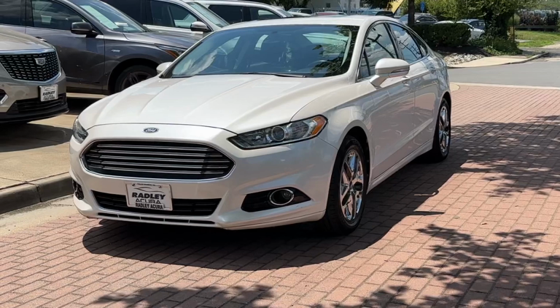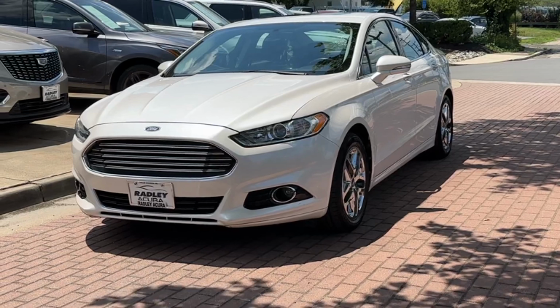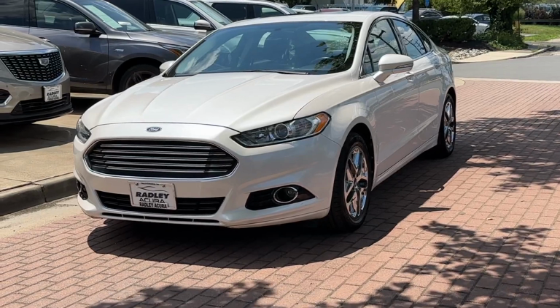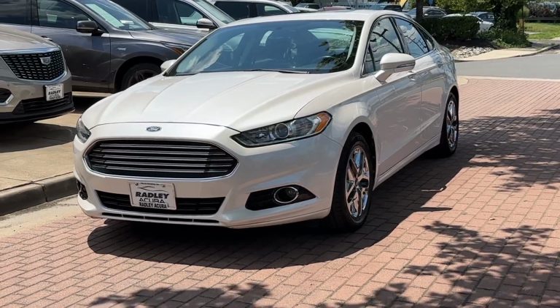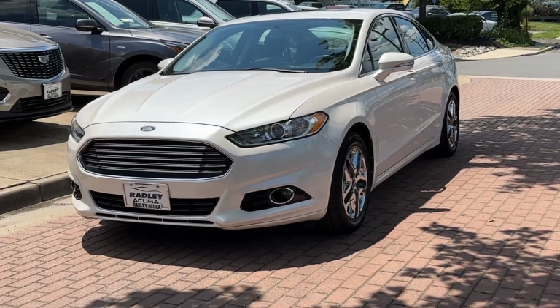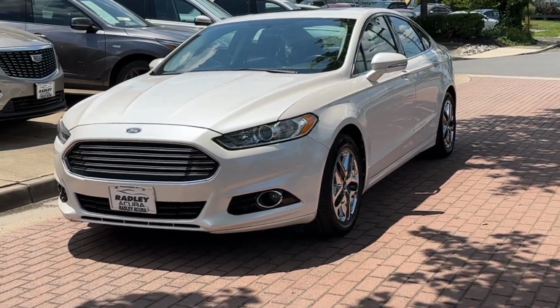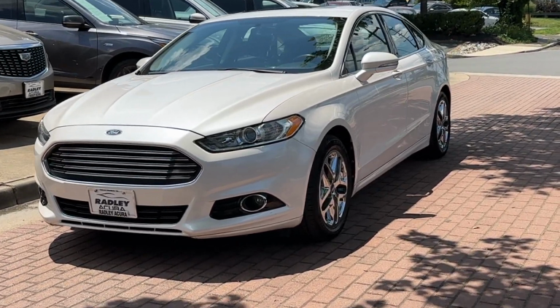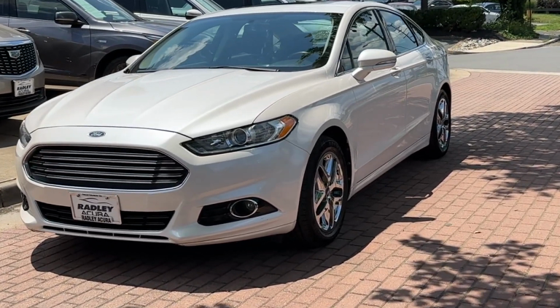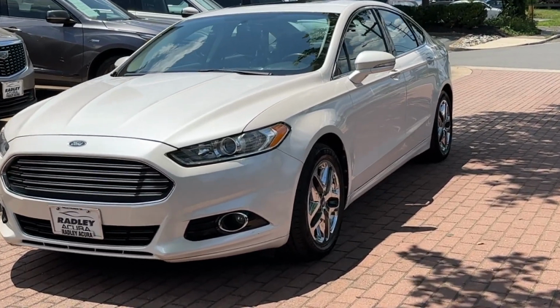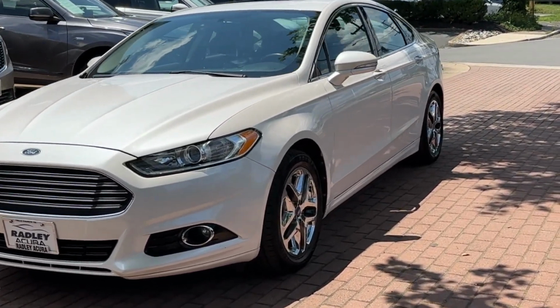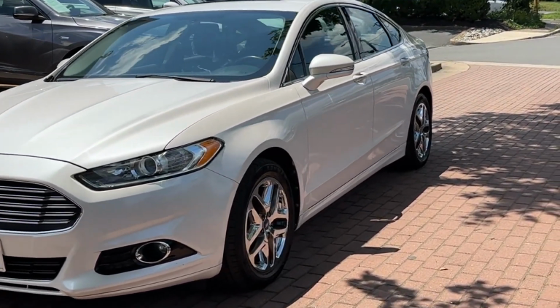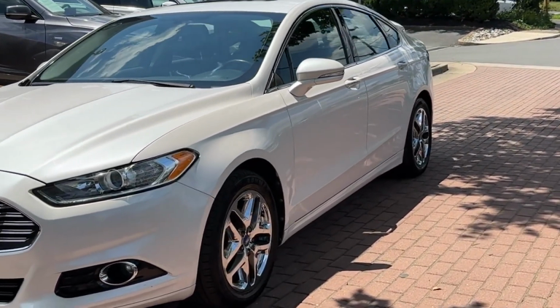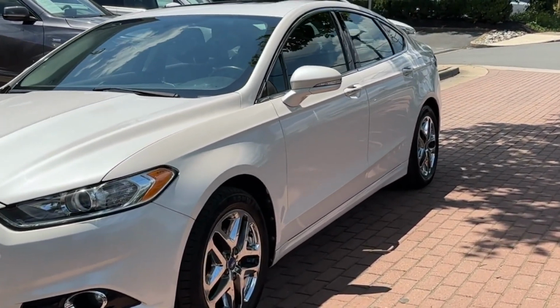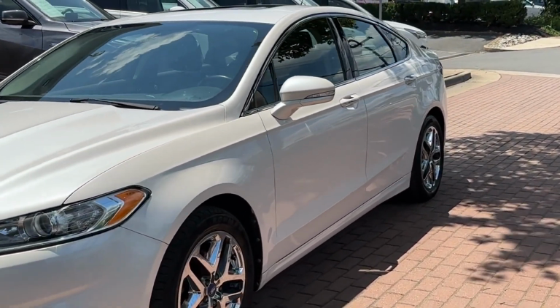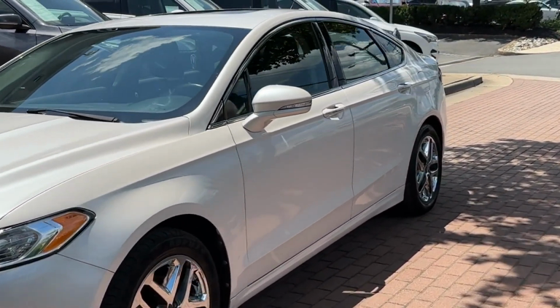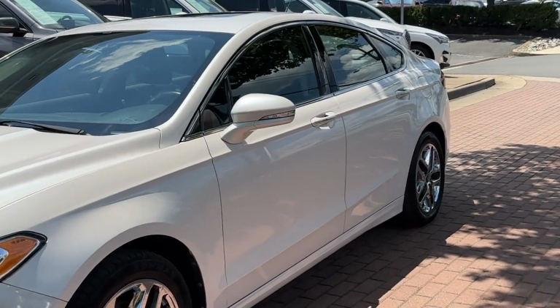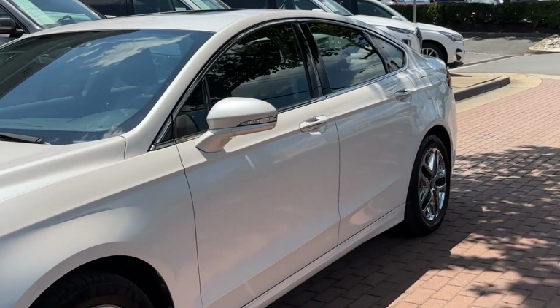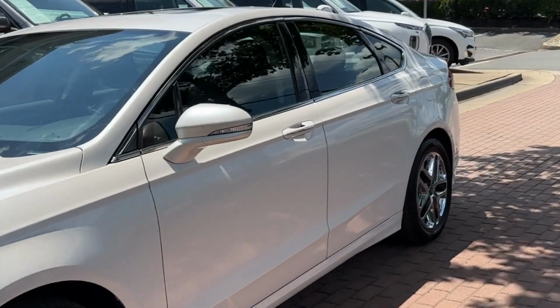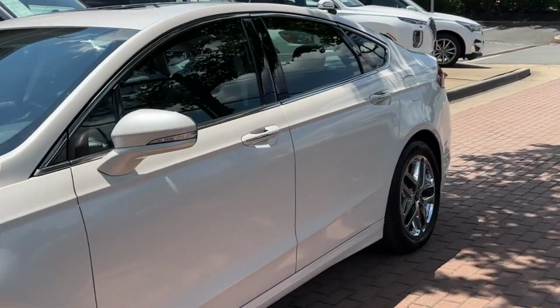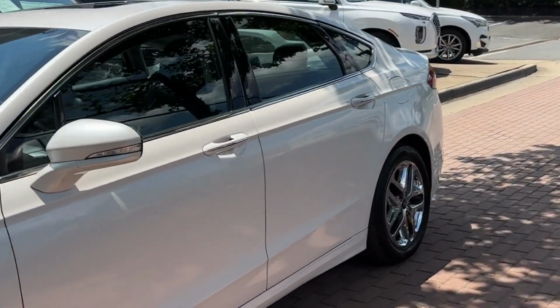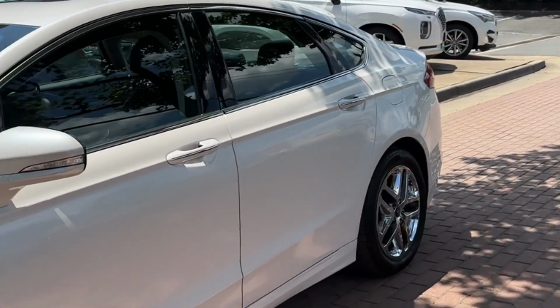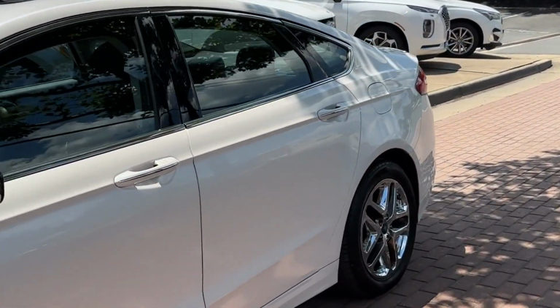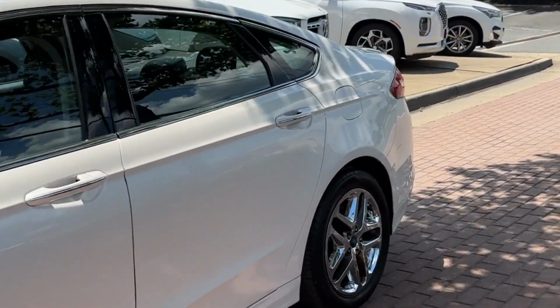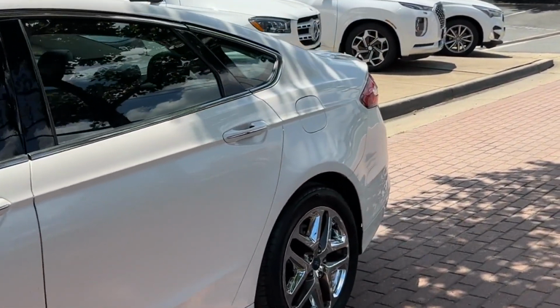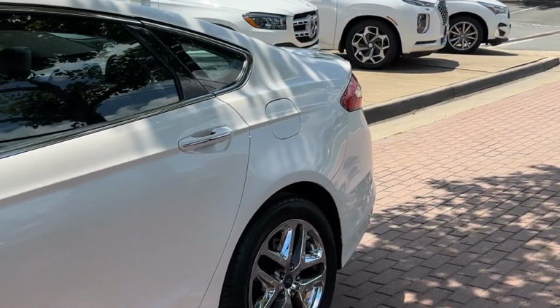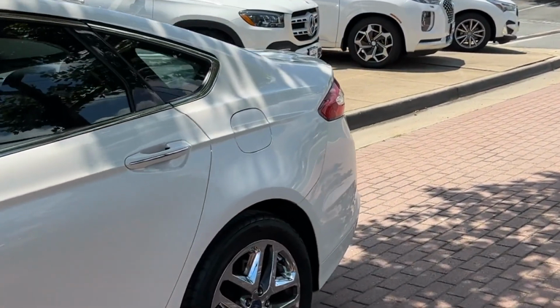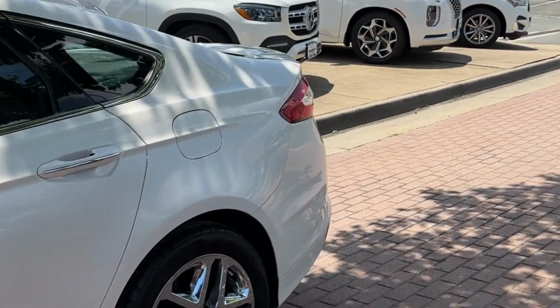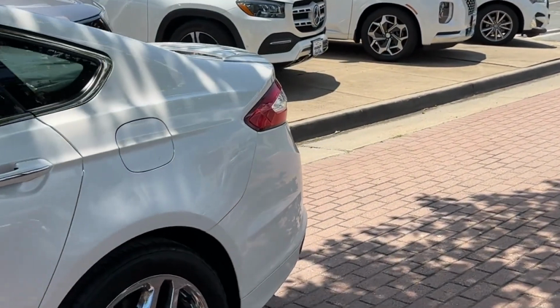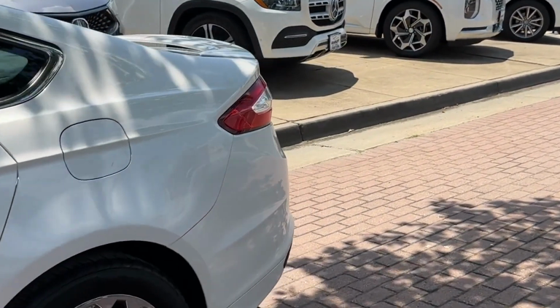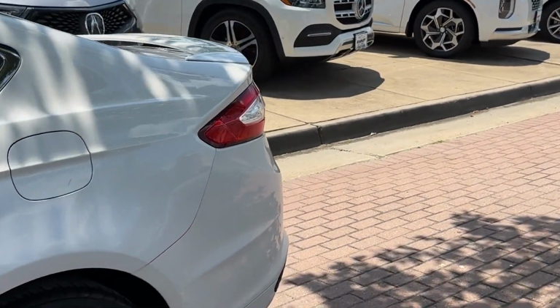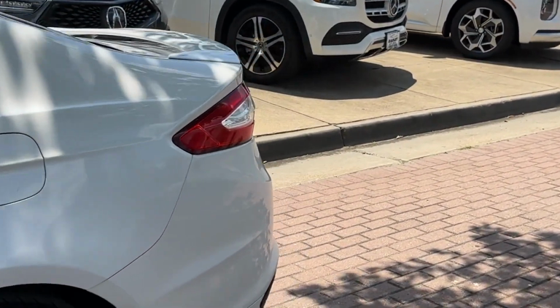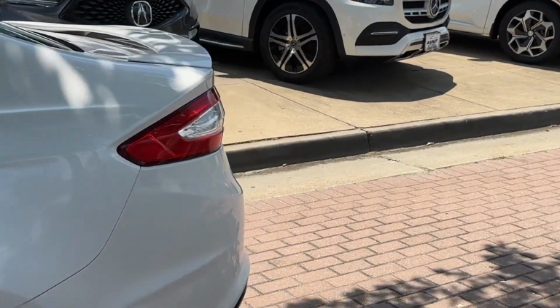2013 Ford Fusion with less than 78,000 miles on the odometer — this sedan combines safety and comfort with style and performance.